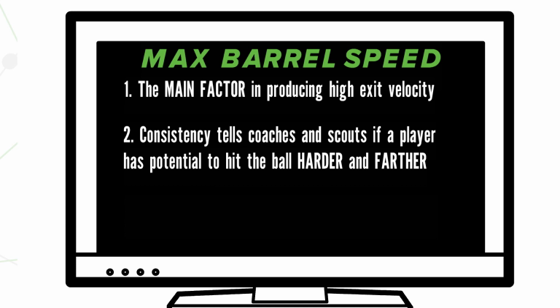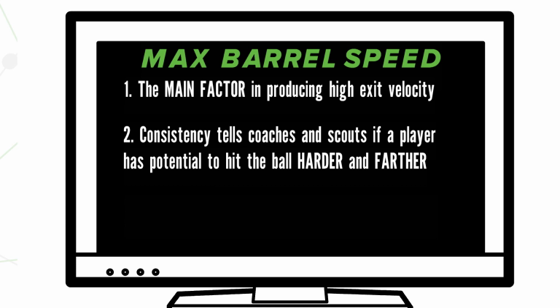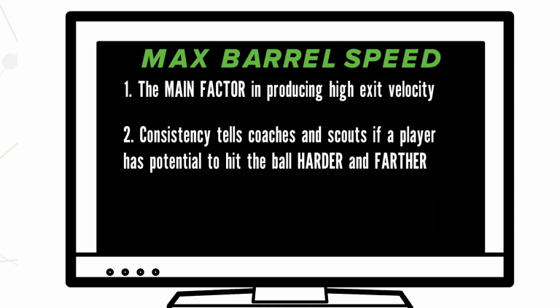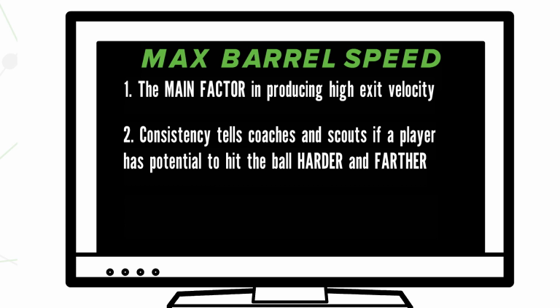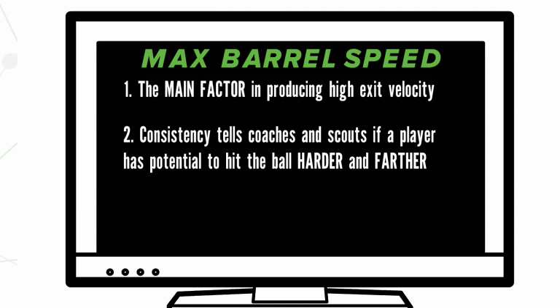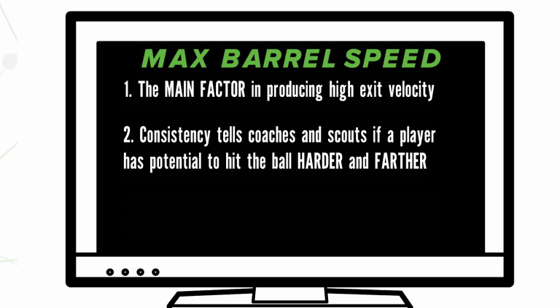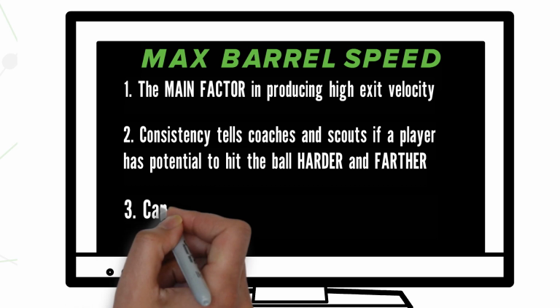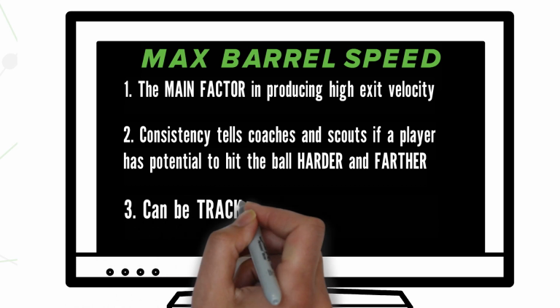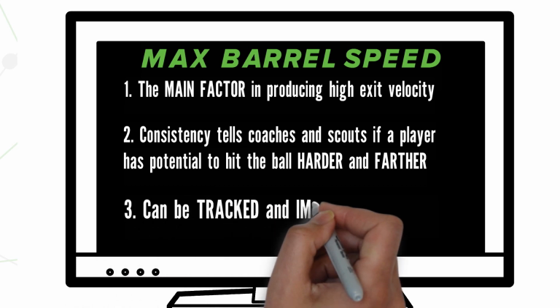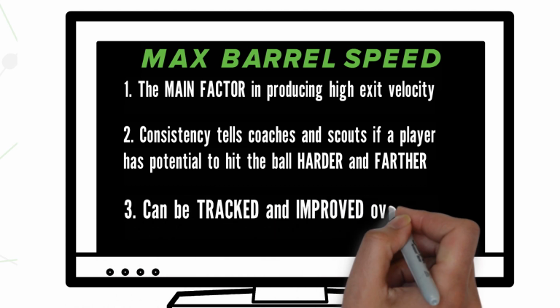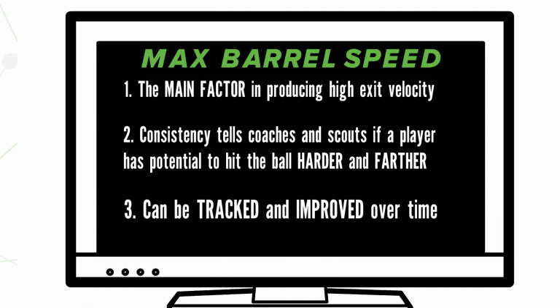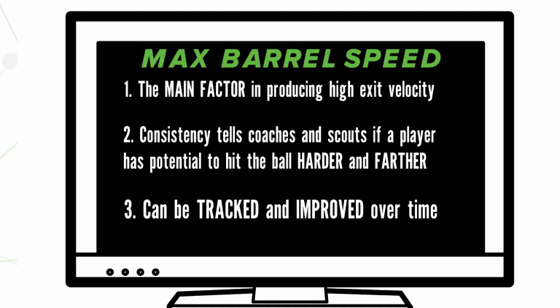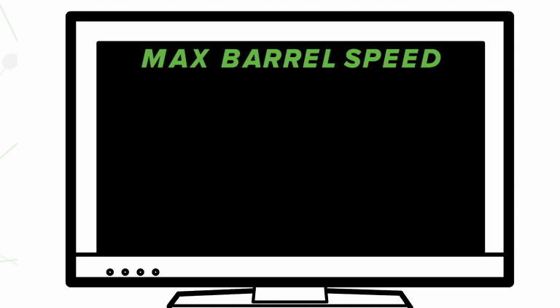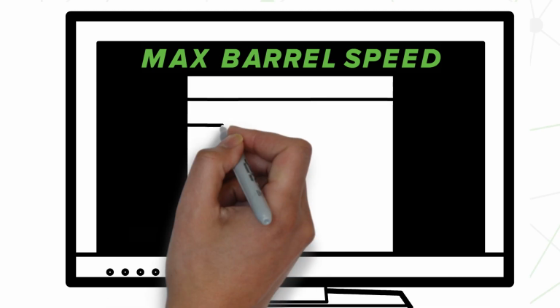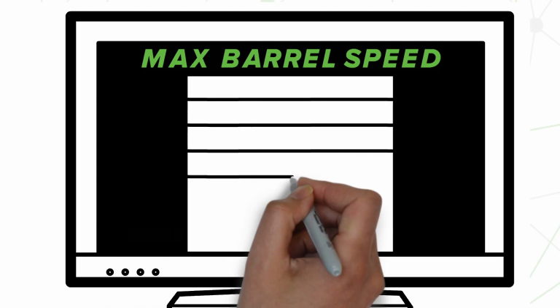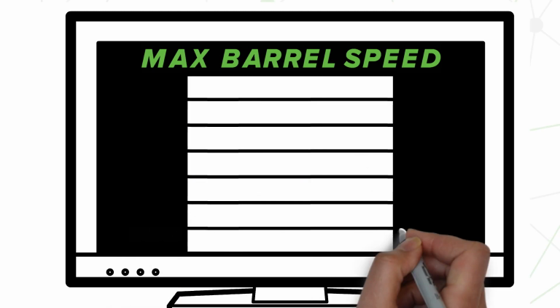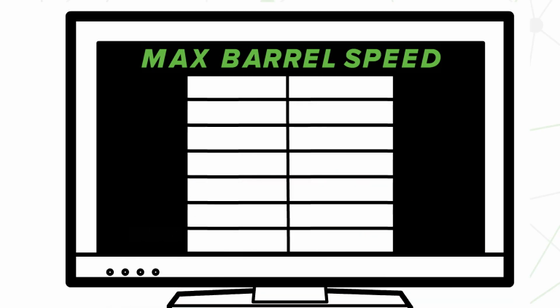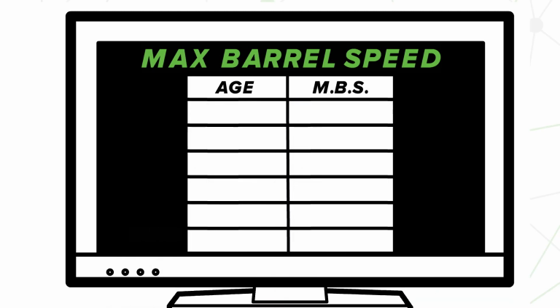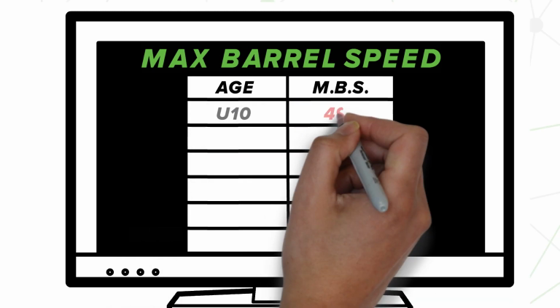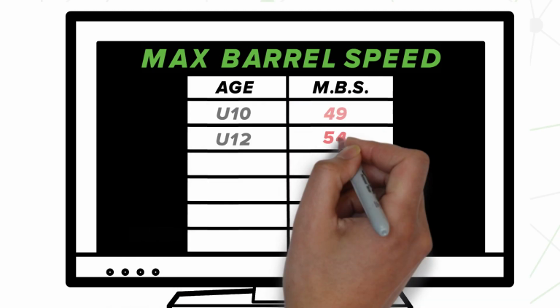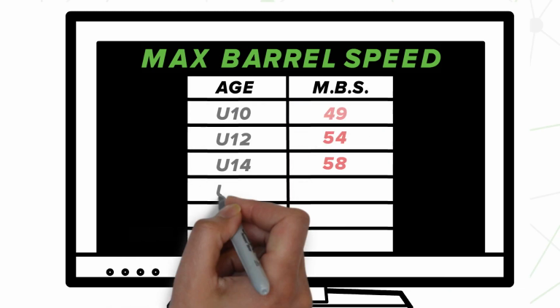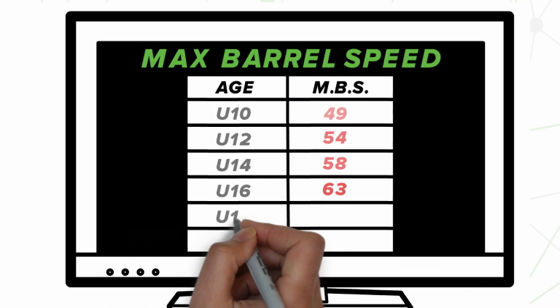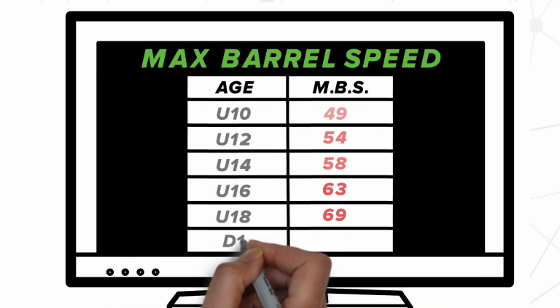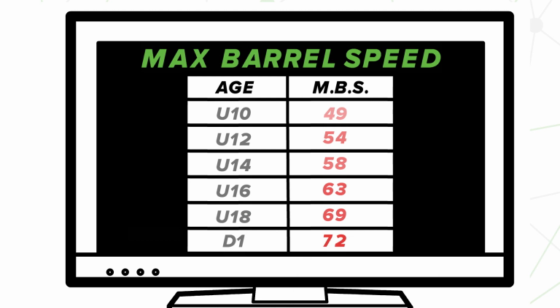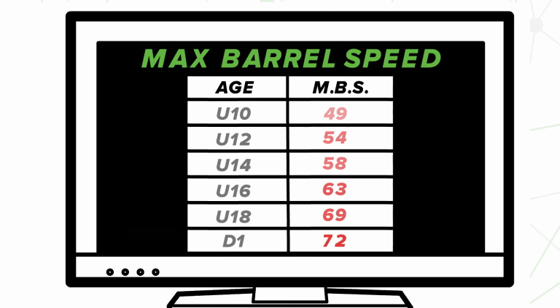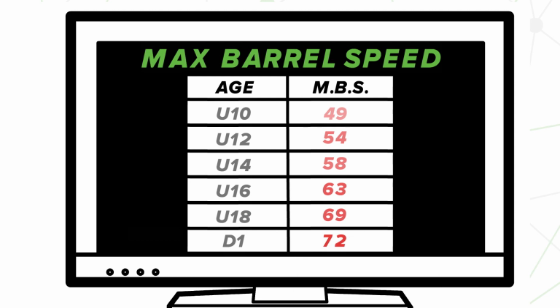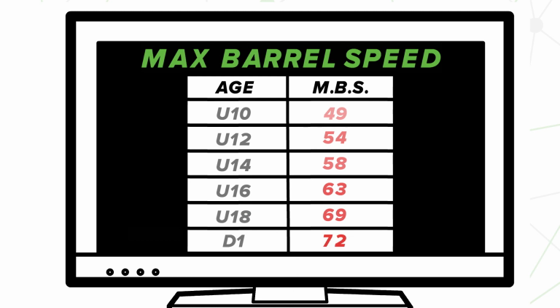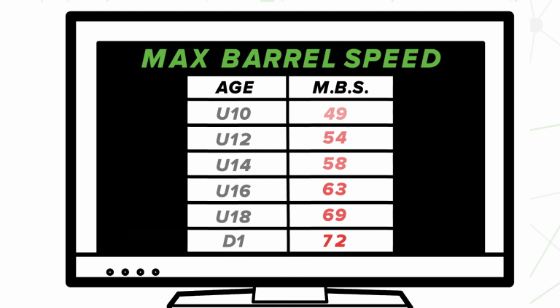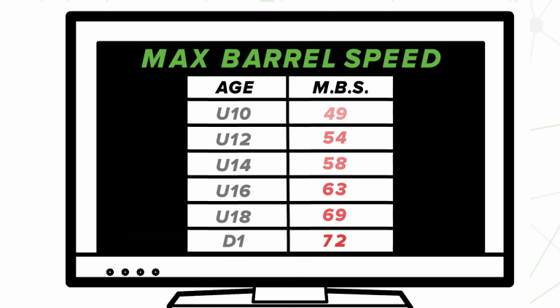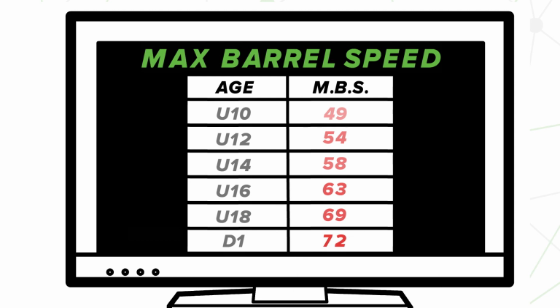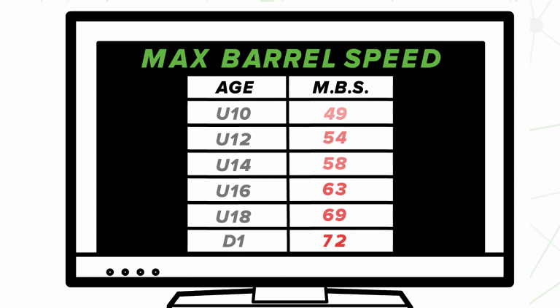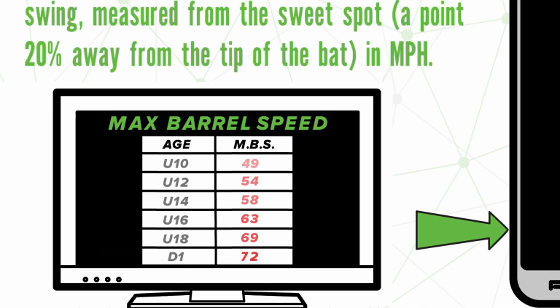And like I mentioned earlier, this is something that can be tracked and trained over time. So what are those benchmarks you should be training for? Here's a list of the top 10% of barrel speeds by each age group. See where you stand and find a way to make it to that next level. I'll see you in the next one.